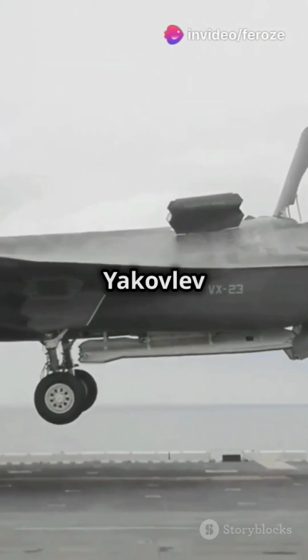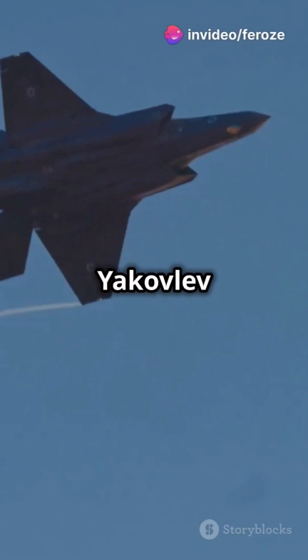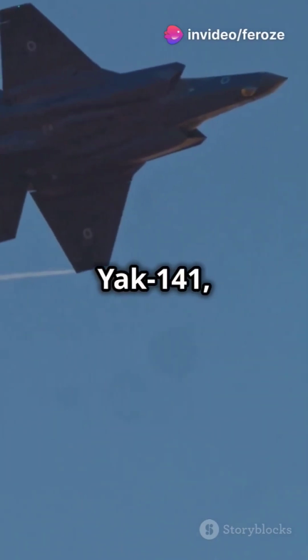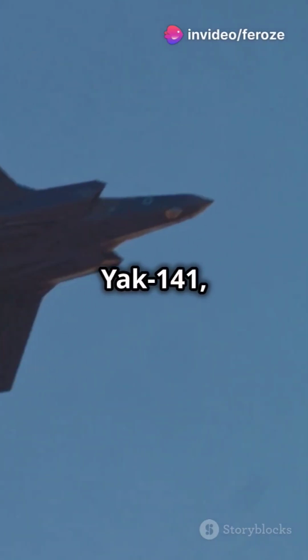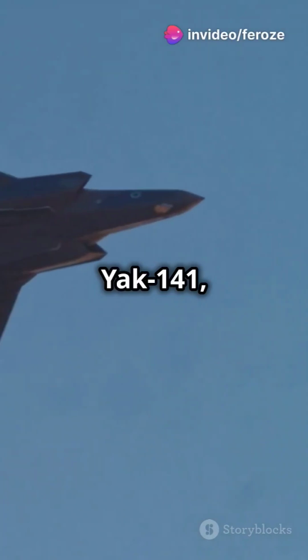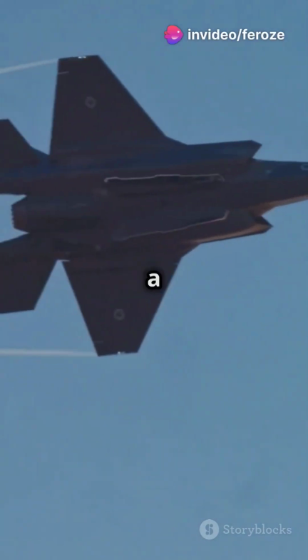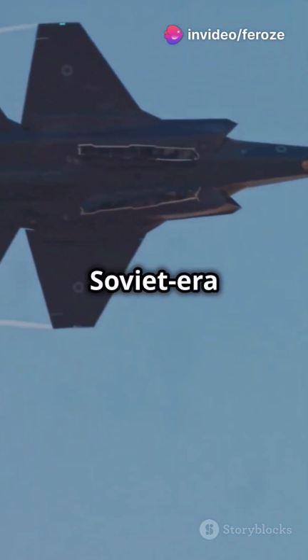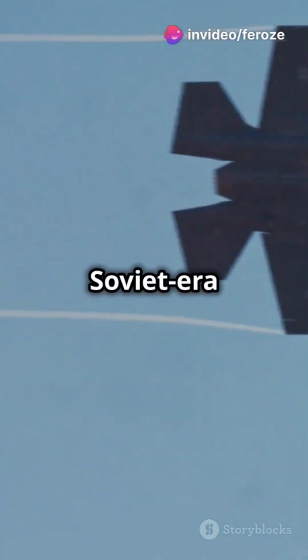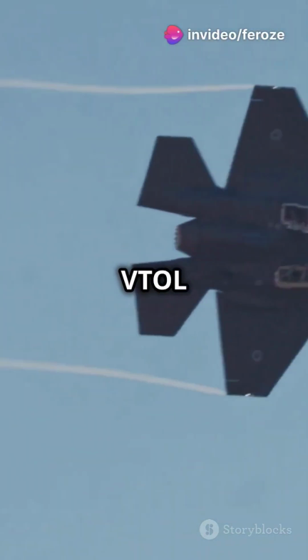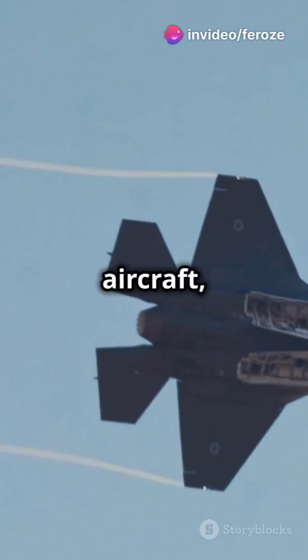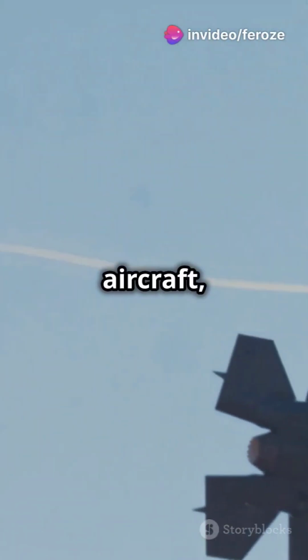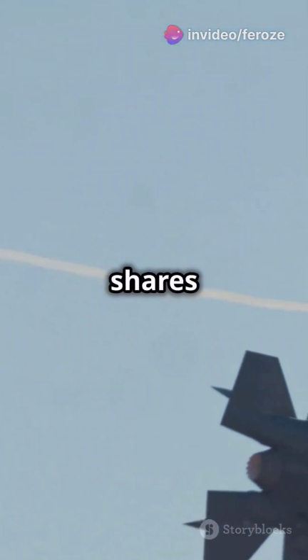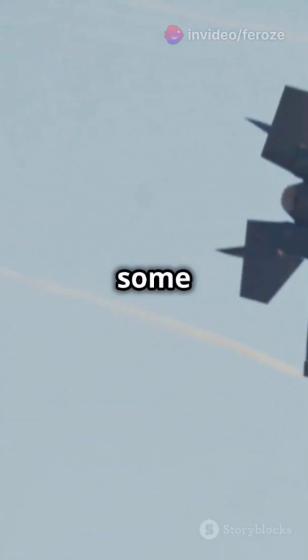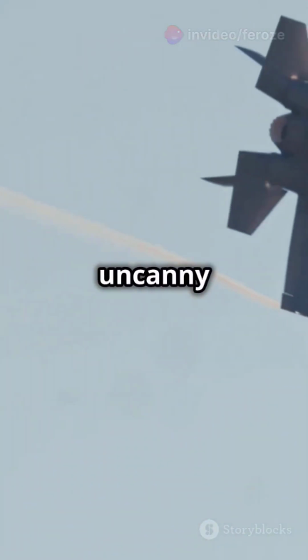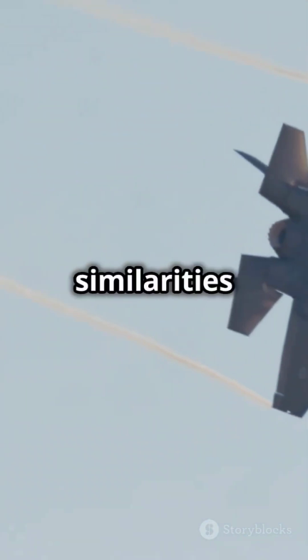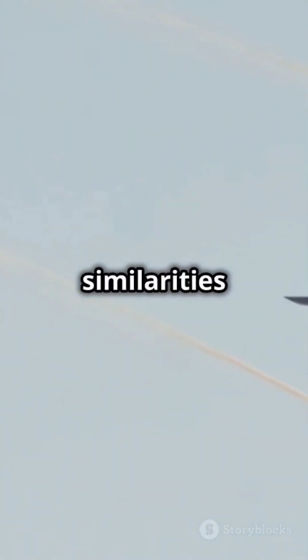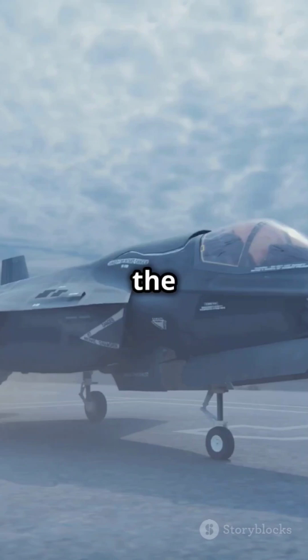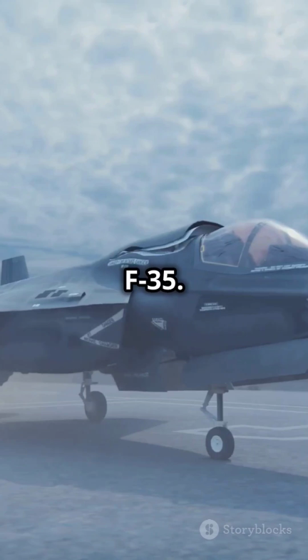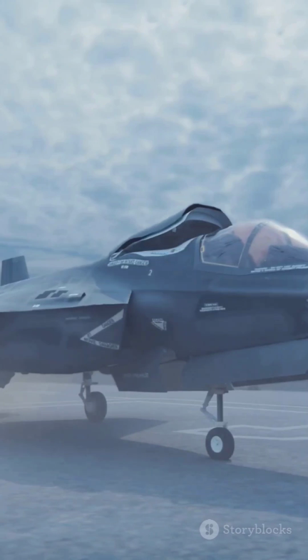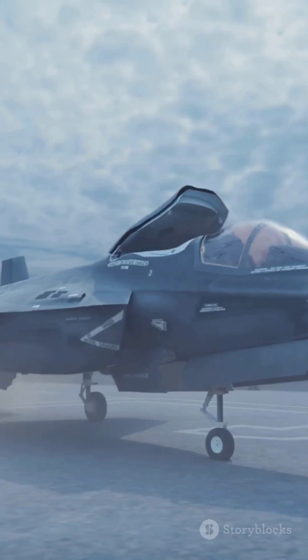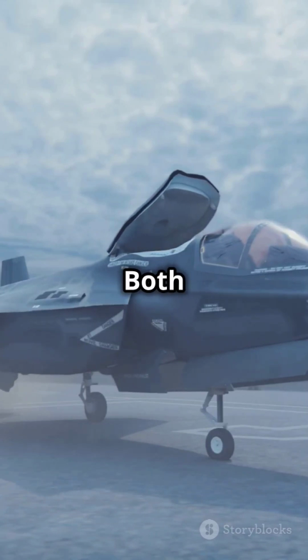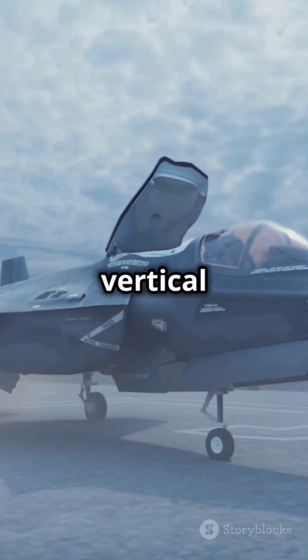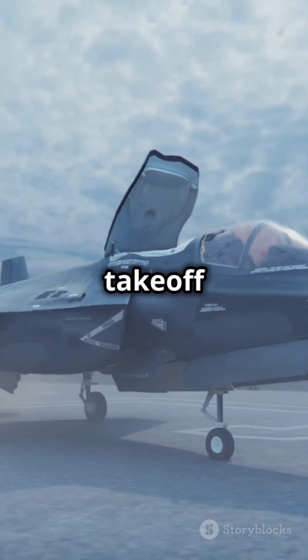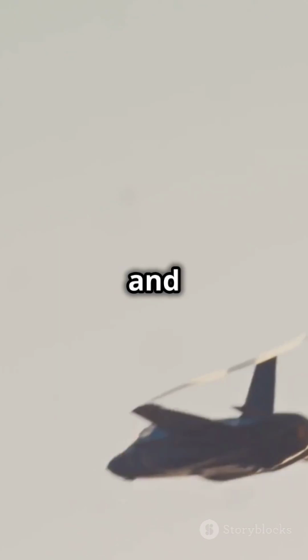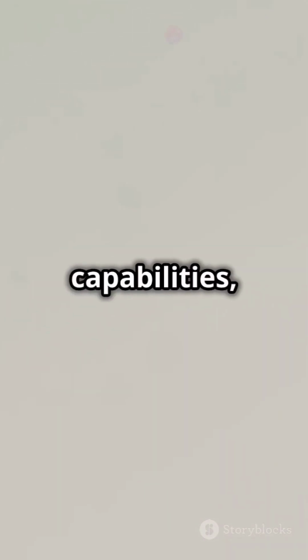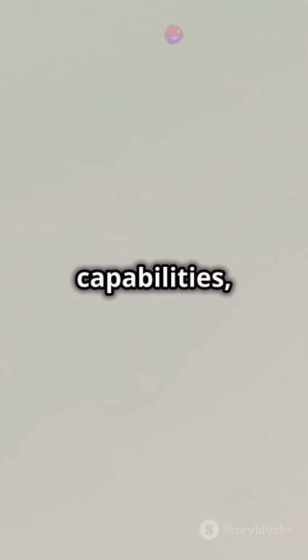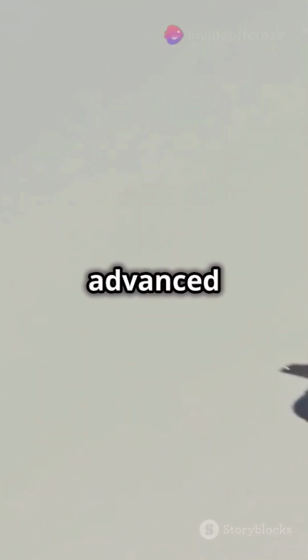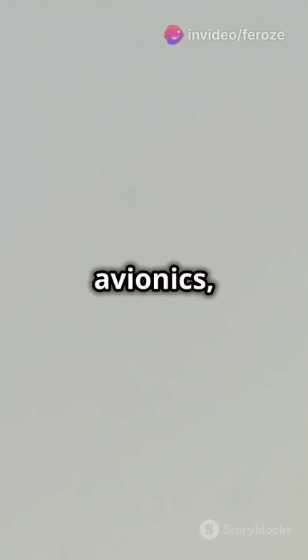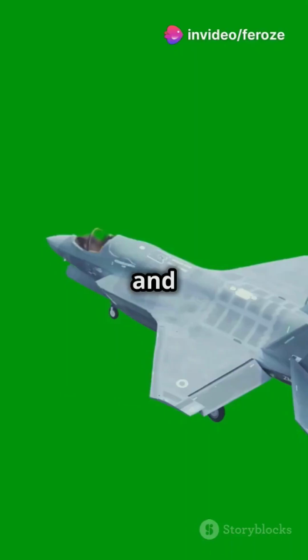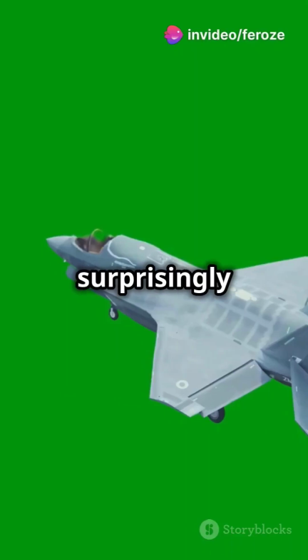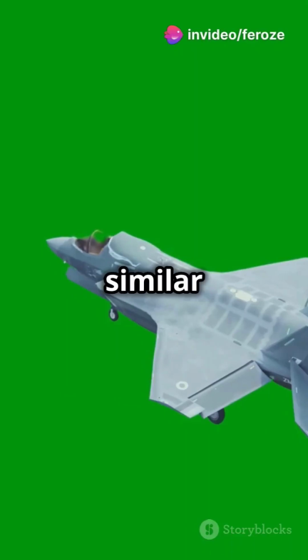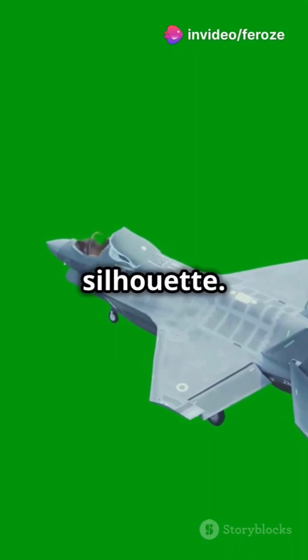The Yakovlev Yak-141, a Soviet-era VTOL aircraft, shares some uncanny similarities with the F-35. Both feature vertical take-off and landing capabilities, advanced avionics, and a surprisingly similar silhouette.